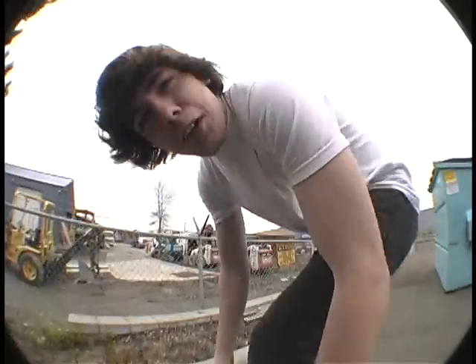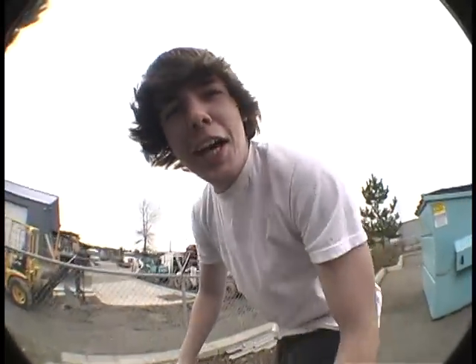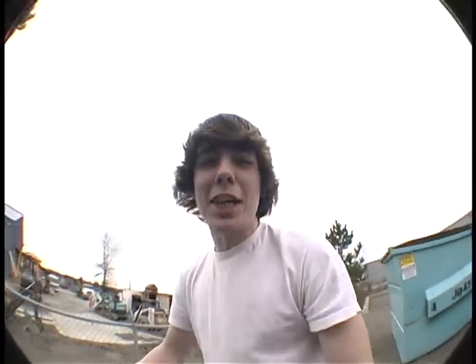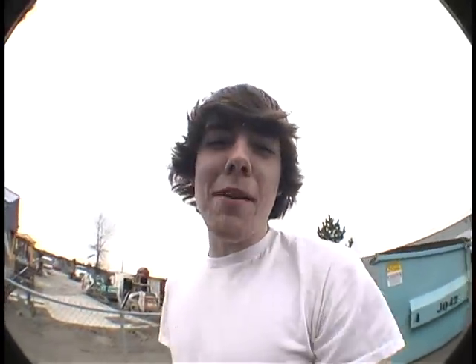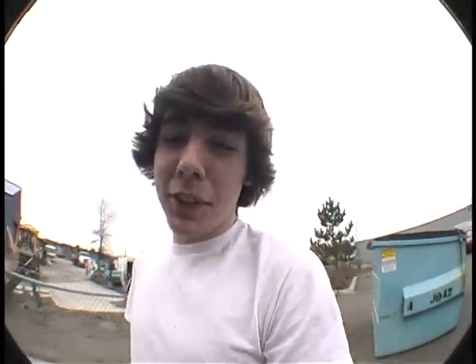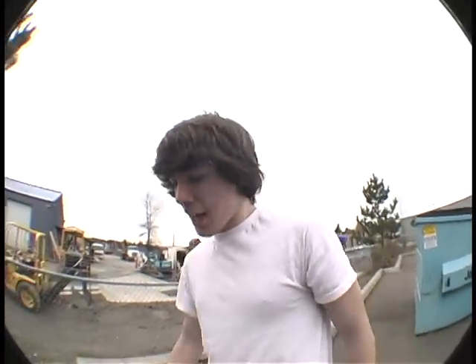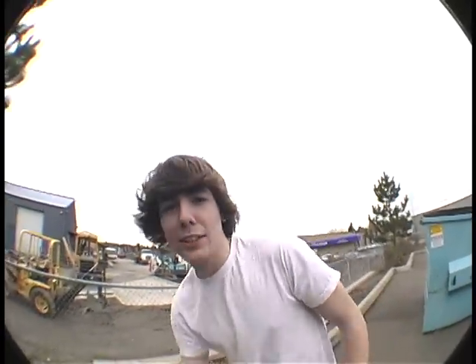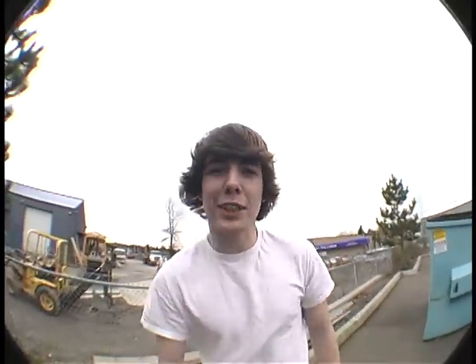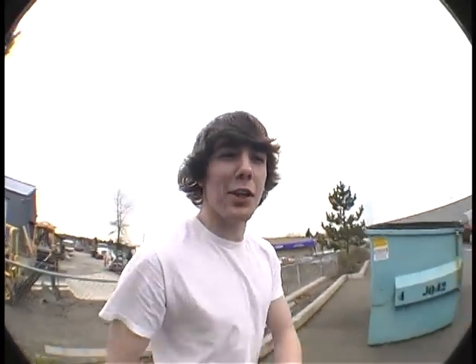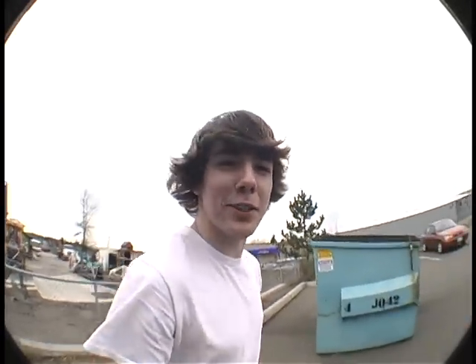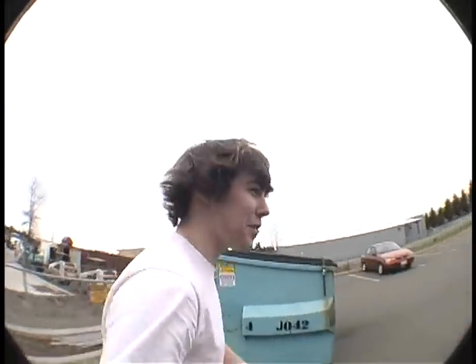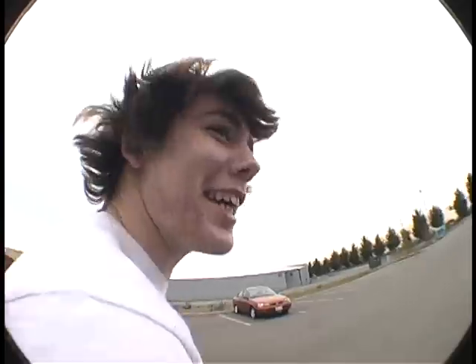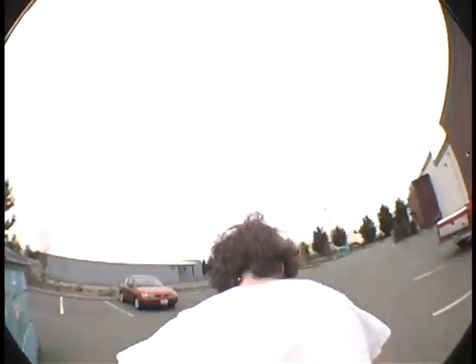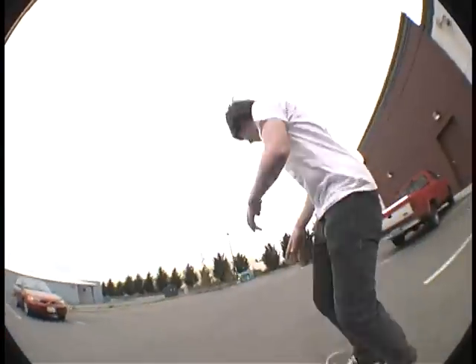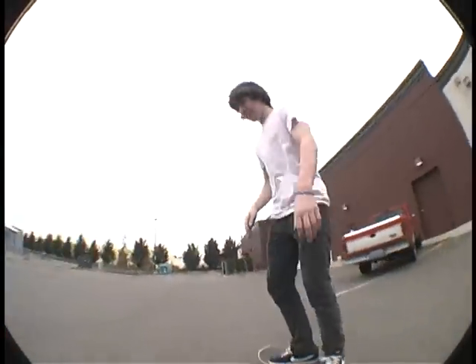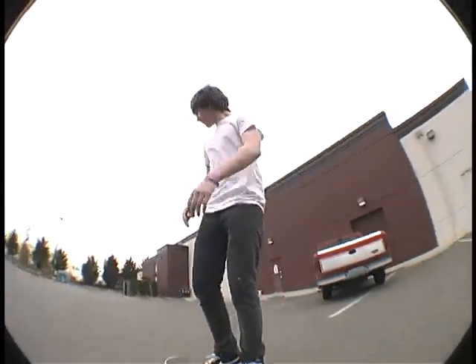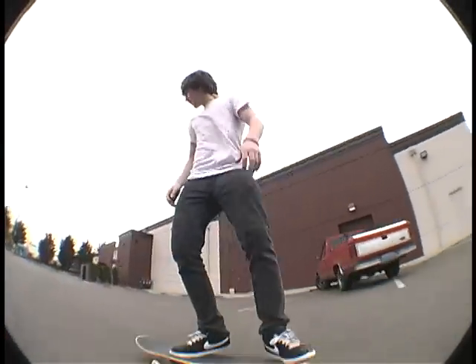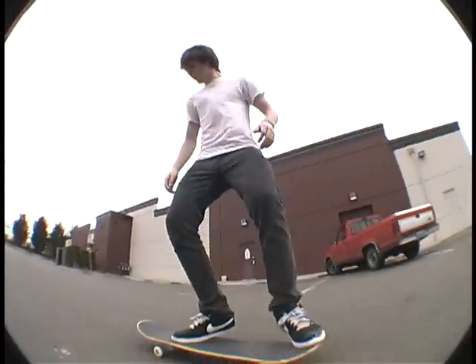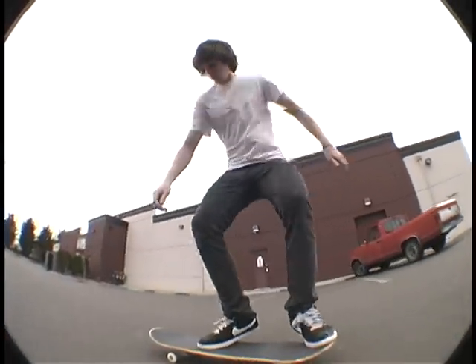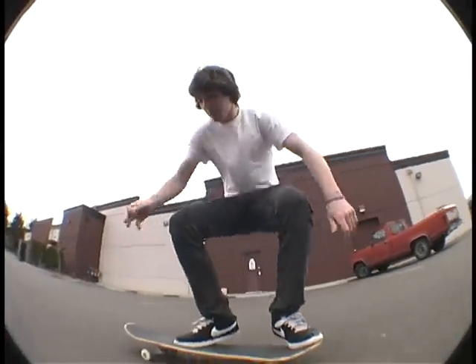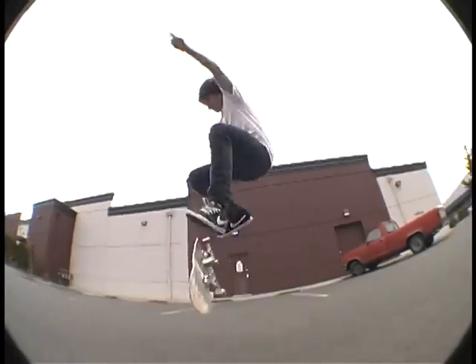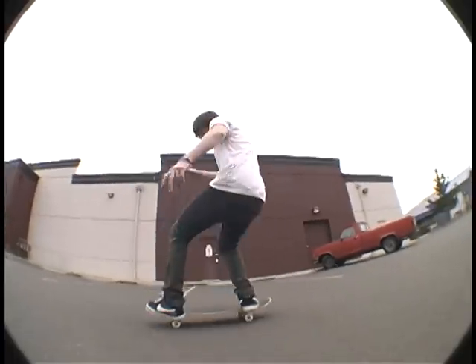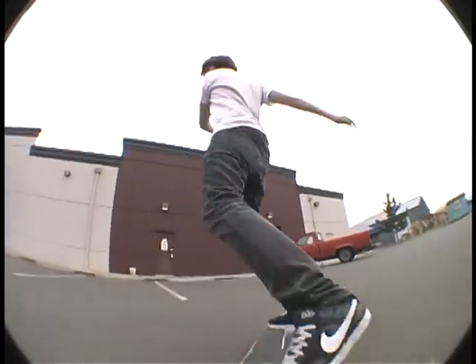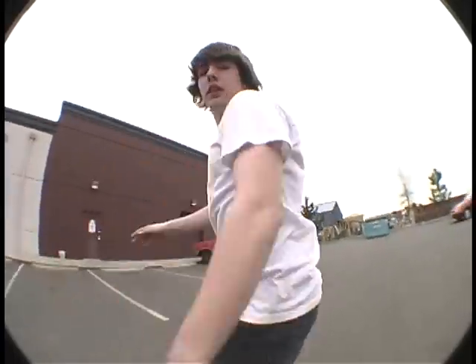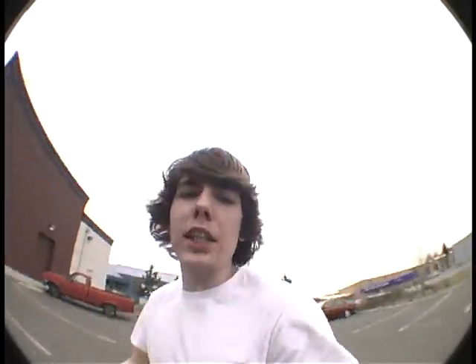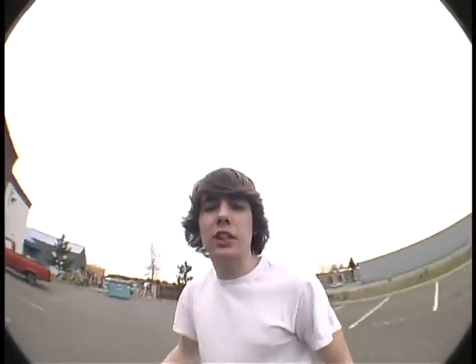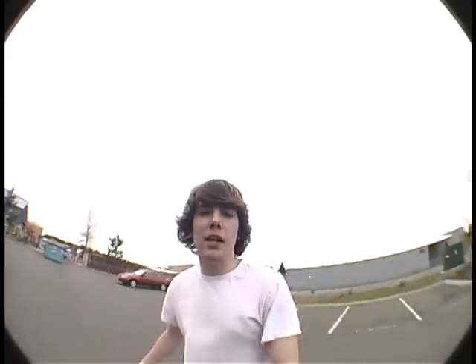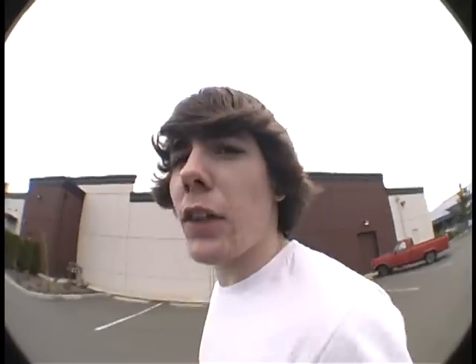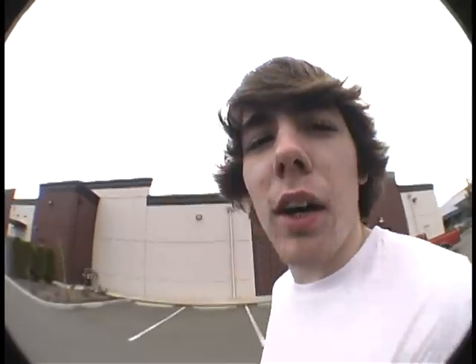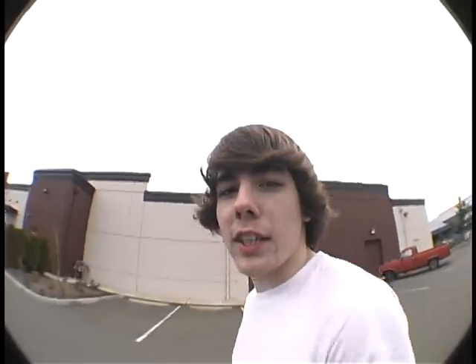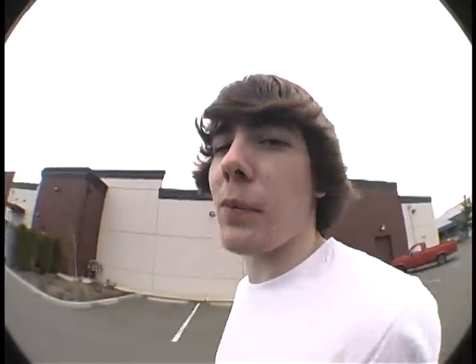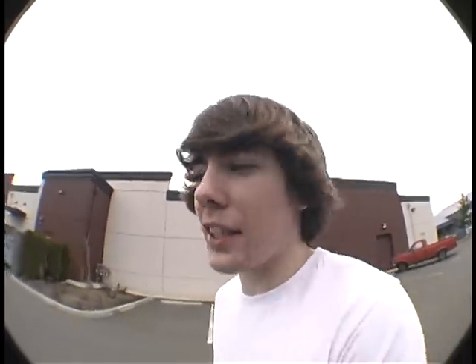Hey, what's up? I'm Dylan Wardring and I'm about to teach you how to do a switch first off flip like this. It's a little sketchy one, but the first thing you want to learn is switch flips like this.